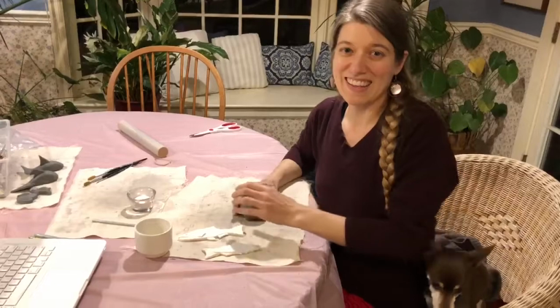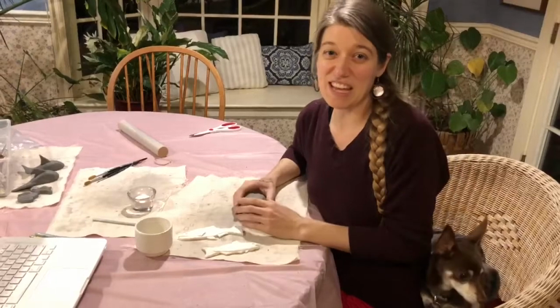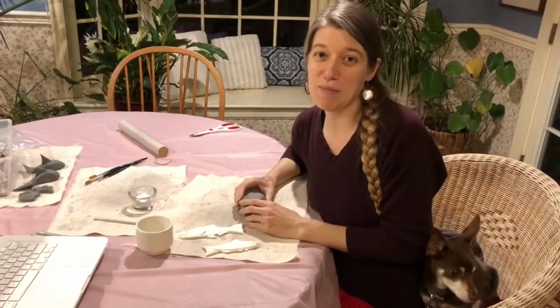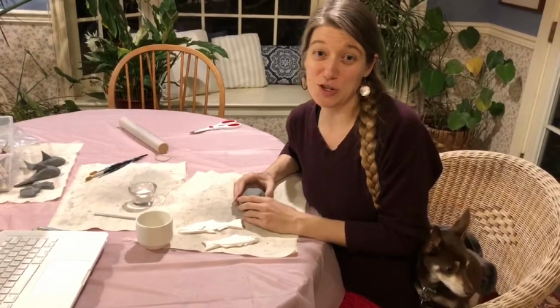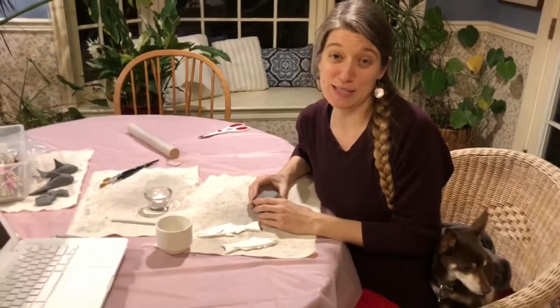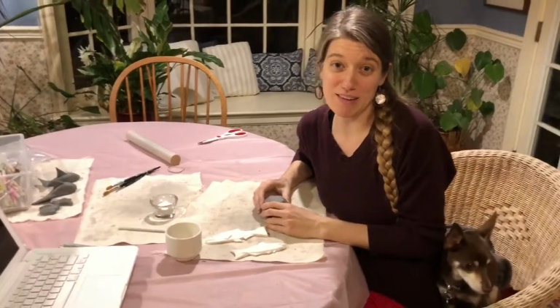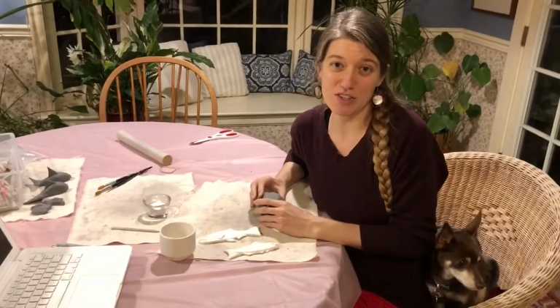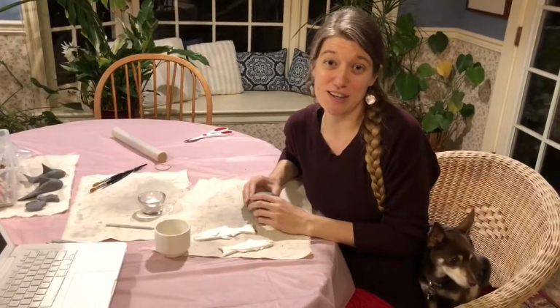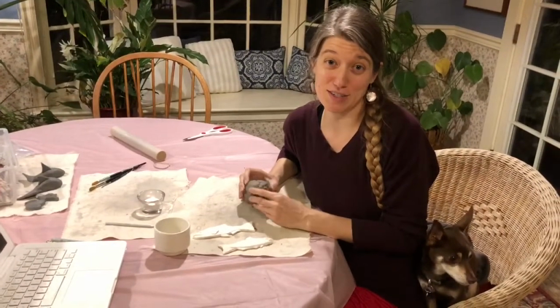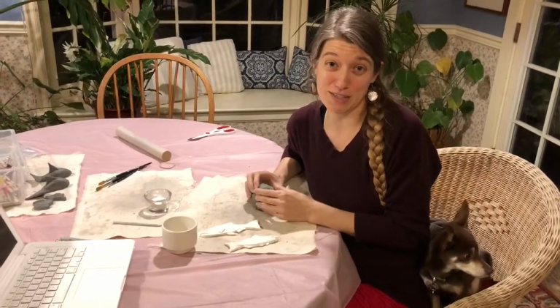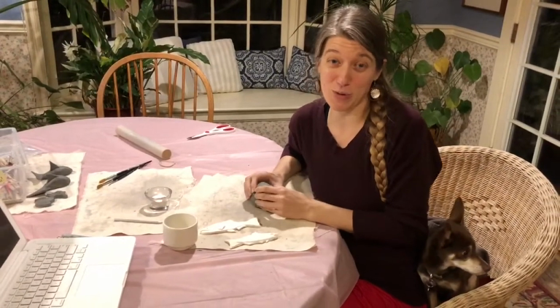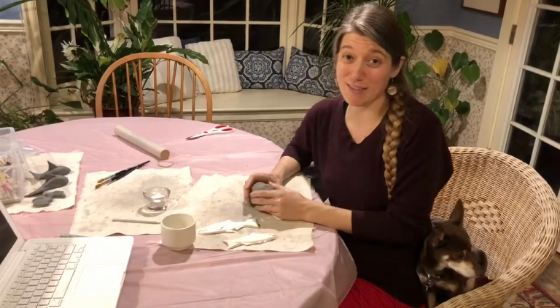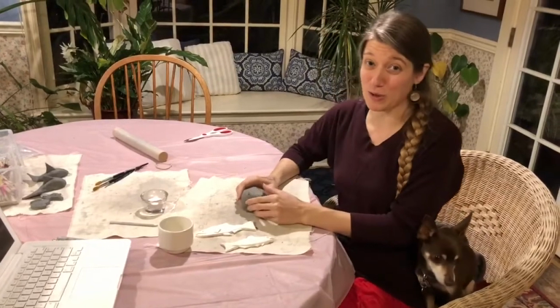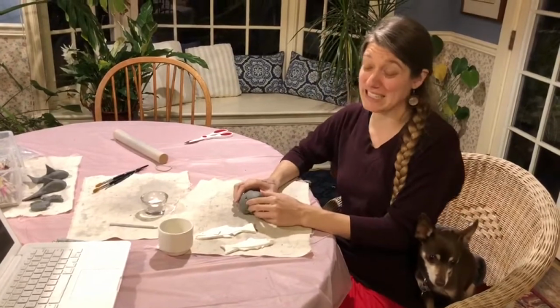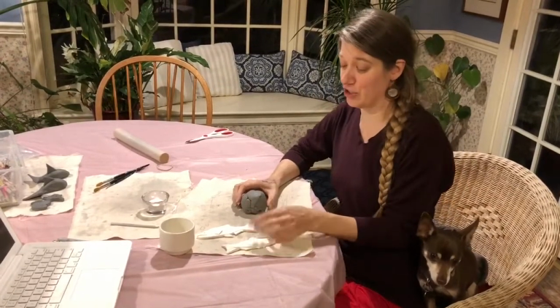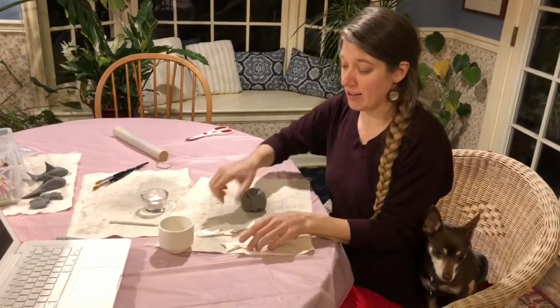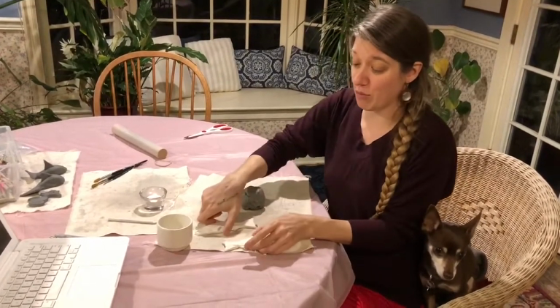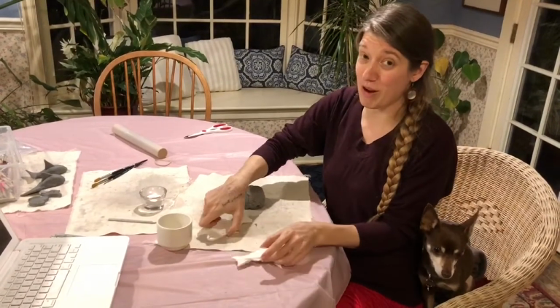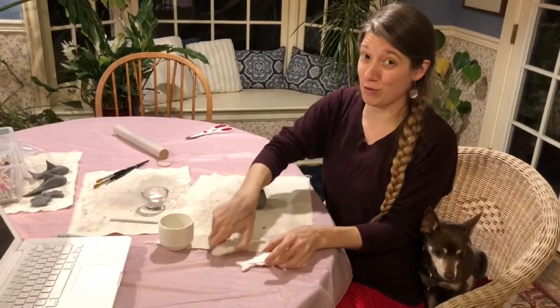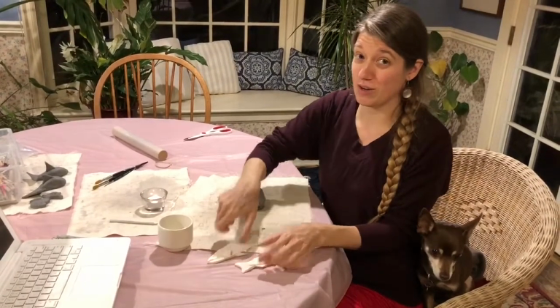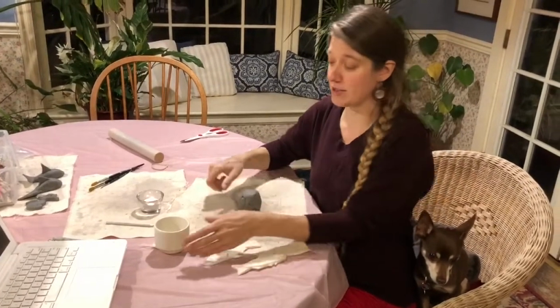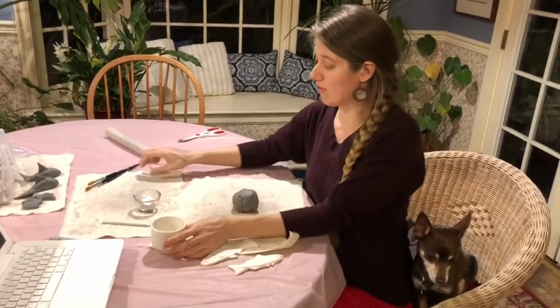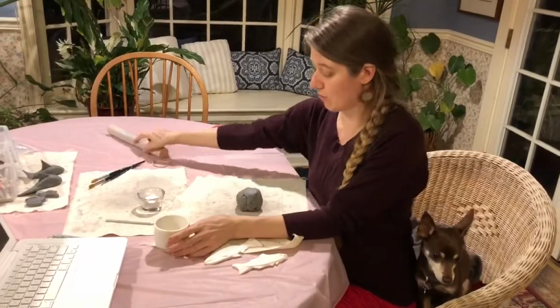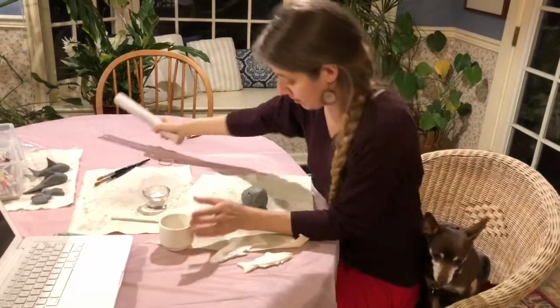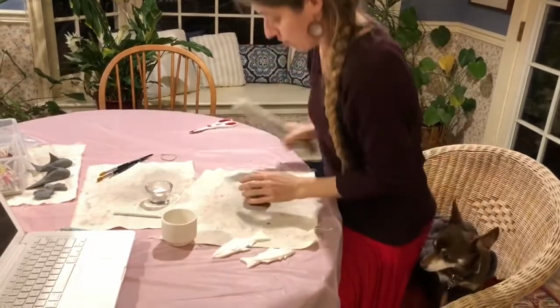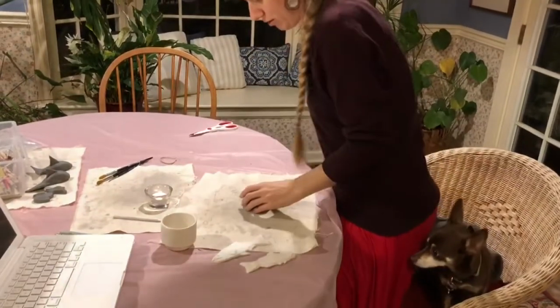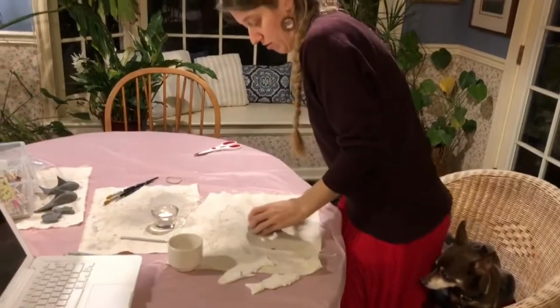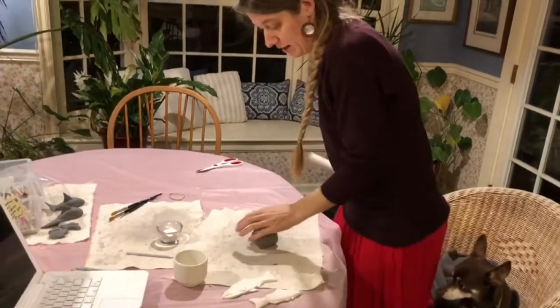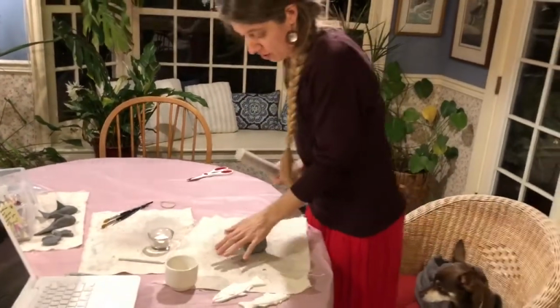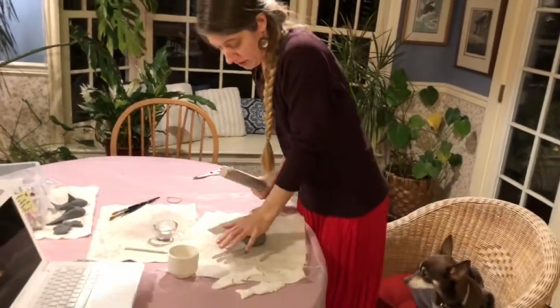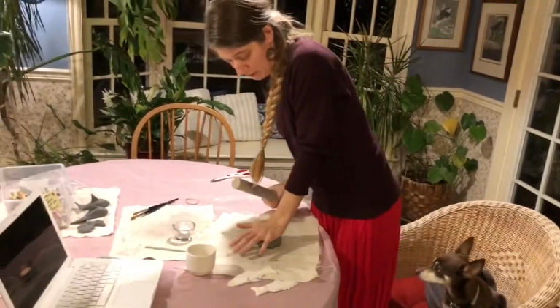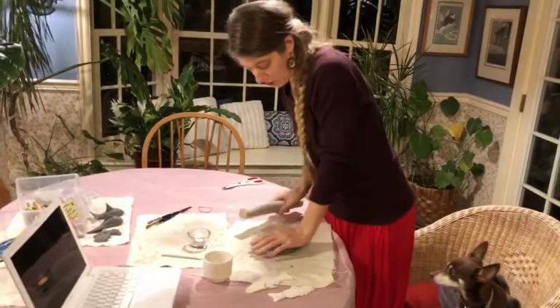Today we're going to make Chinook salmon, which are indigenous to the Pacific Northwest and are also endangered. They're the primary food source of southern resident orcas, who are also endangered, so it's a very special project.